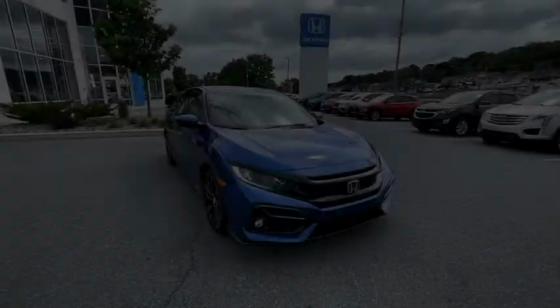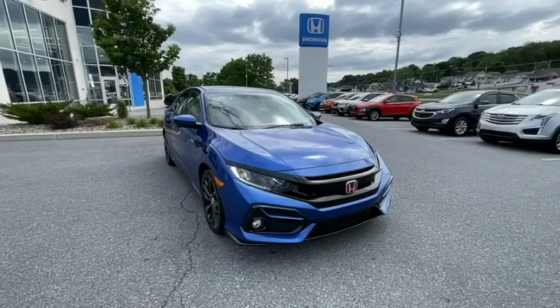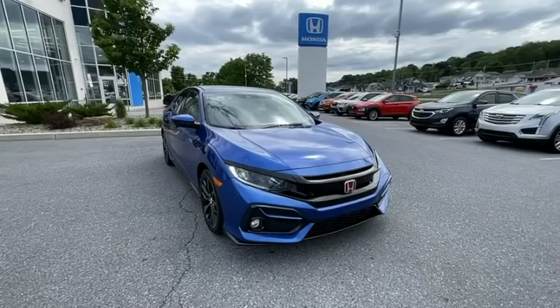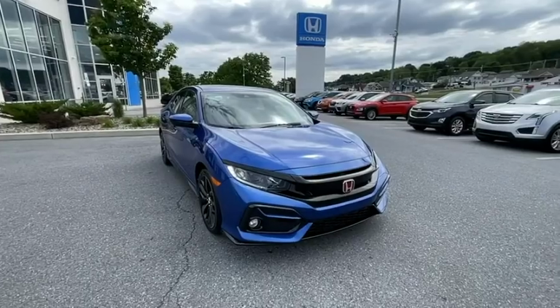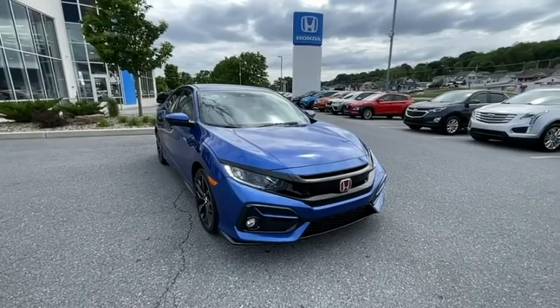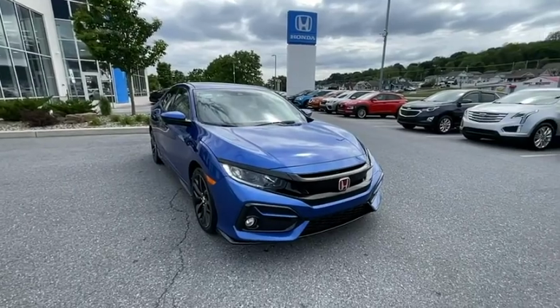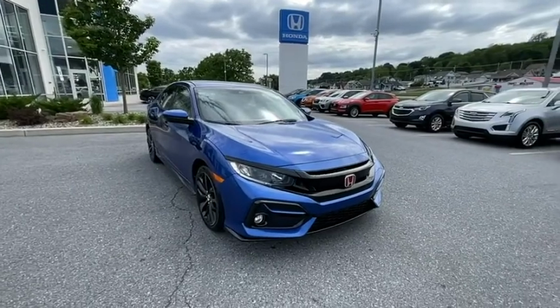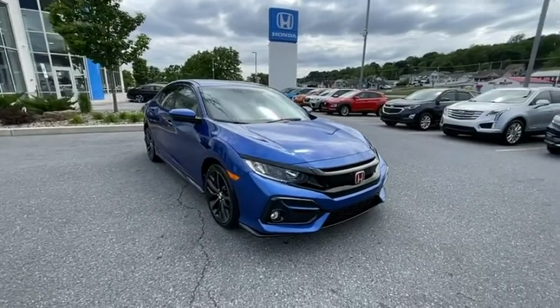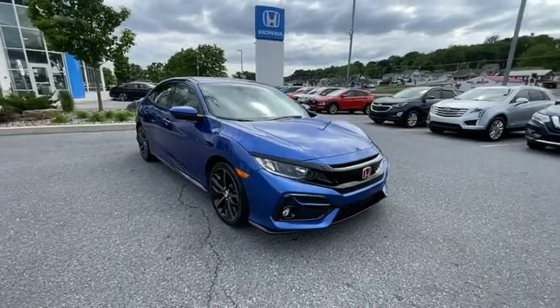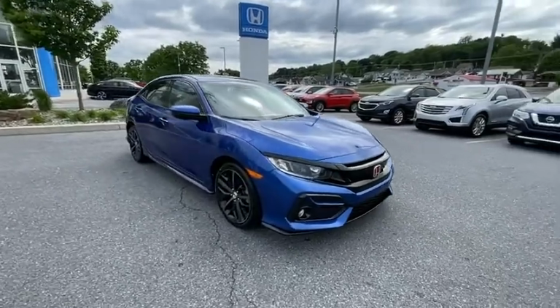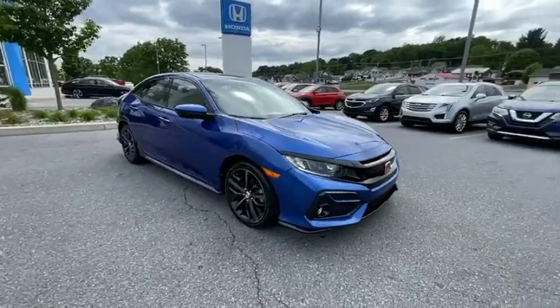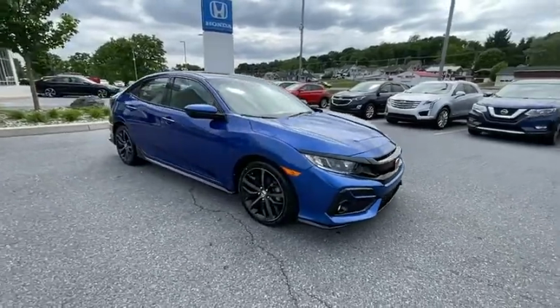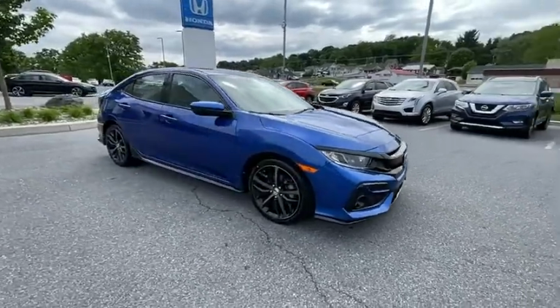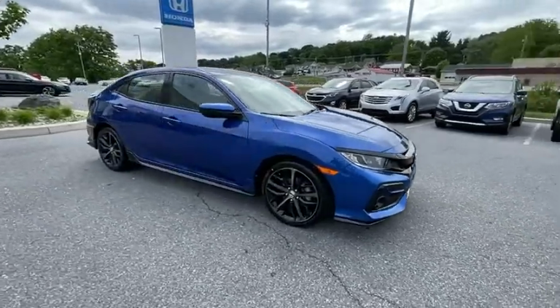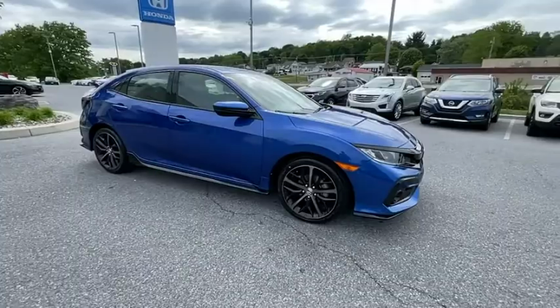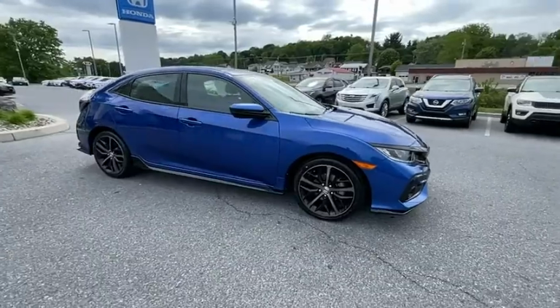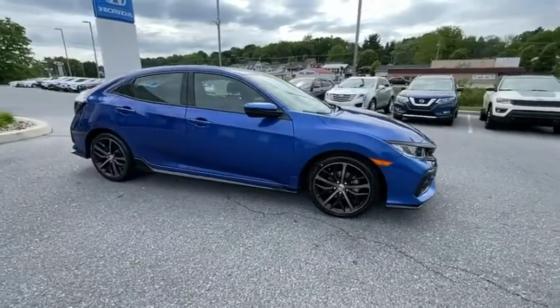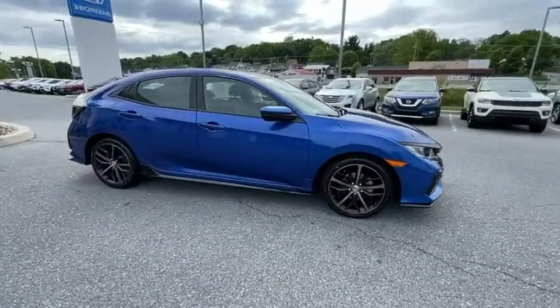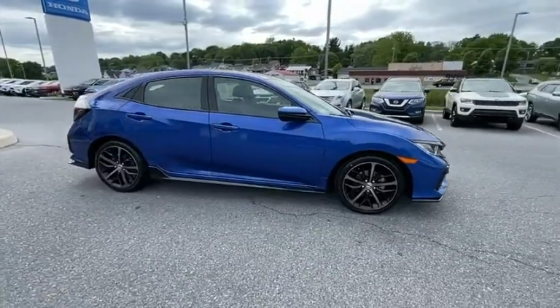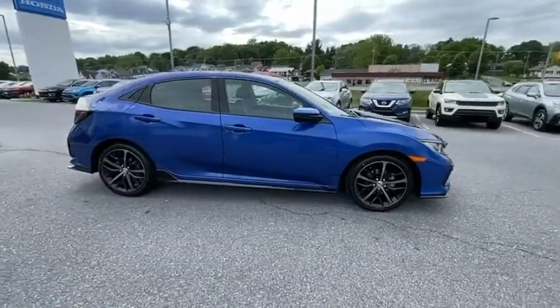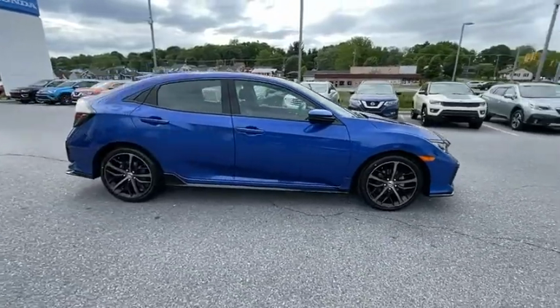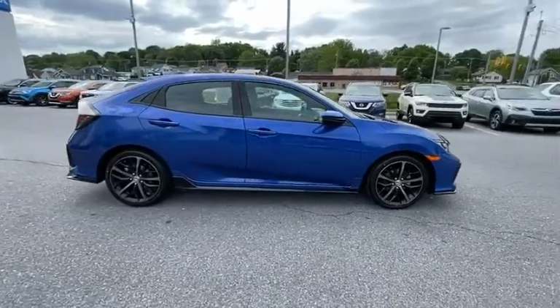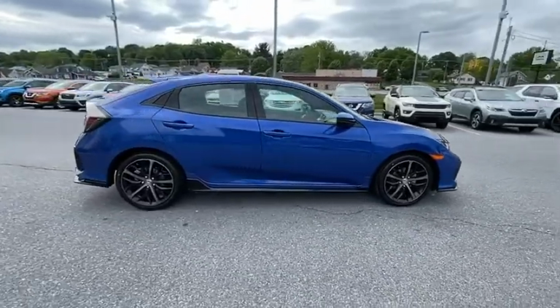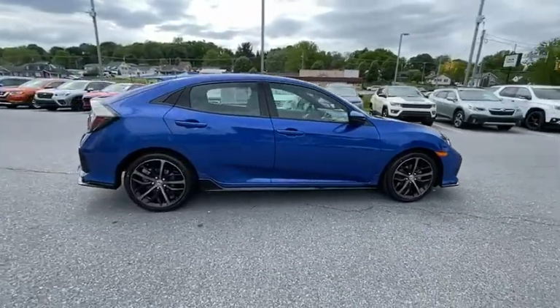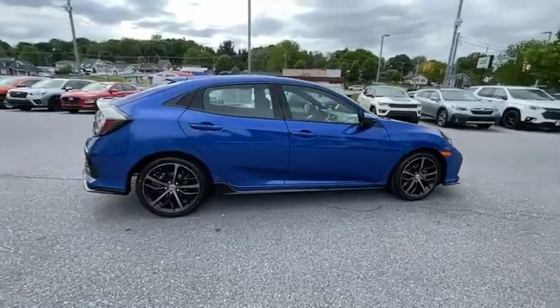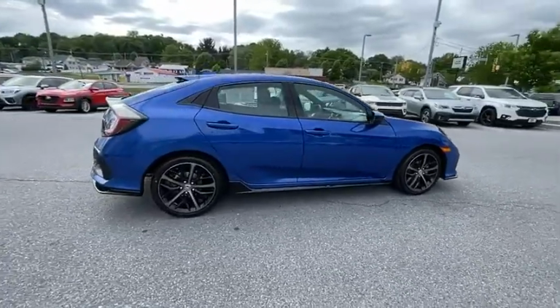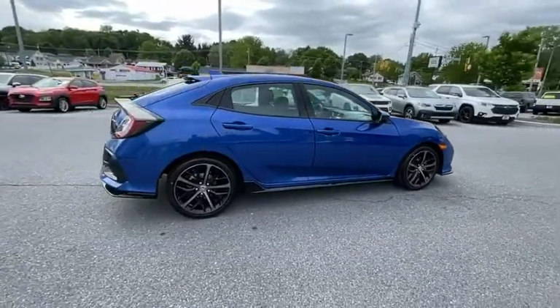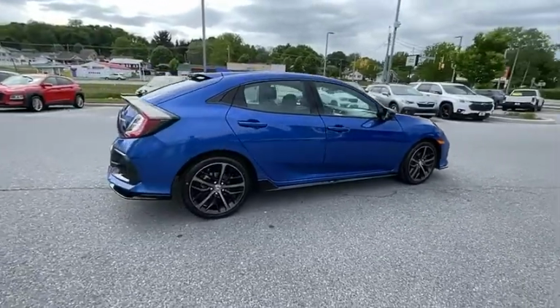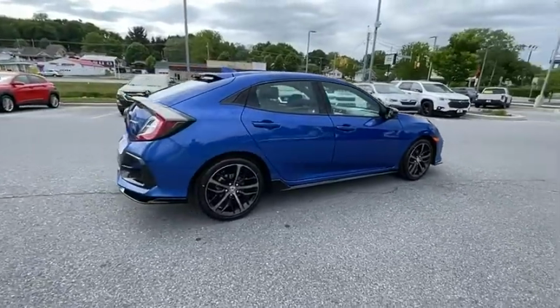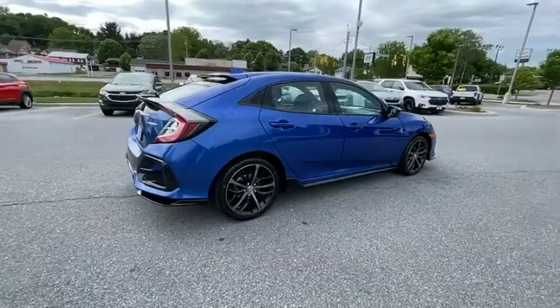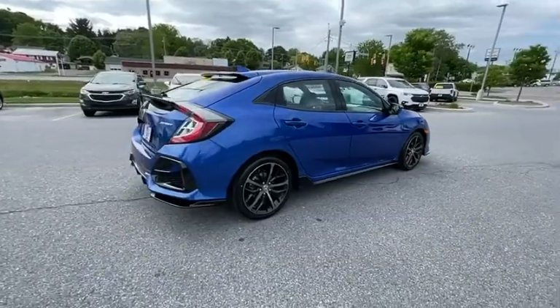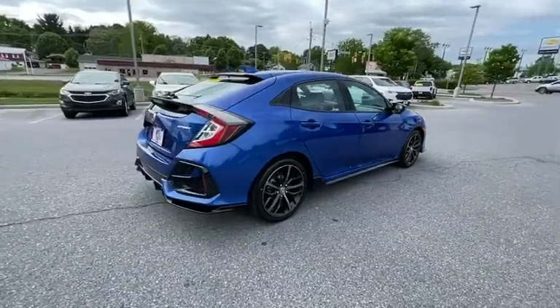Stop by and take a look at the 2020 Honda Civic. Practical, awesome gas mileage, and incredibly reliable. This vehicle has less than 55,000 miles.